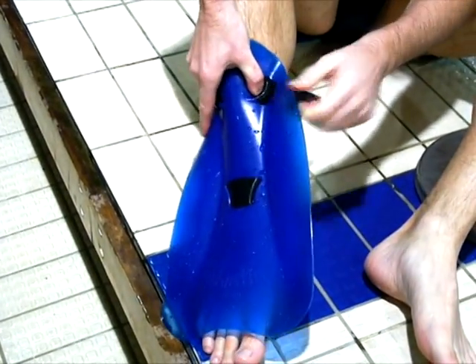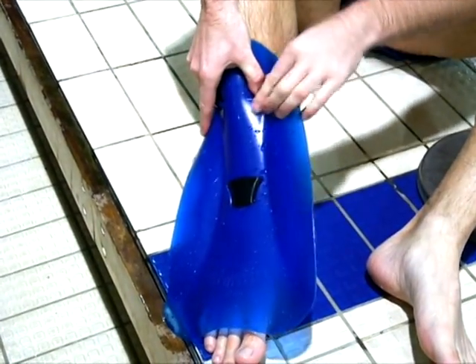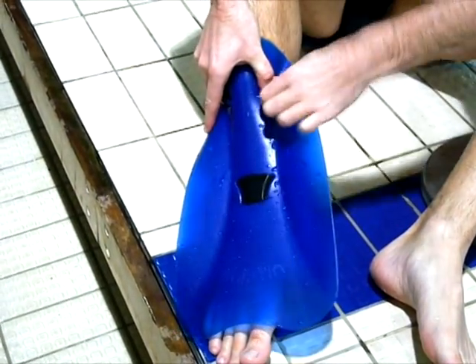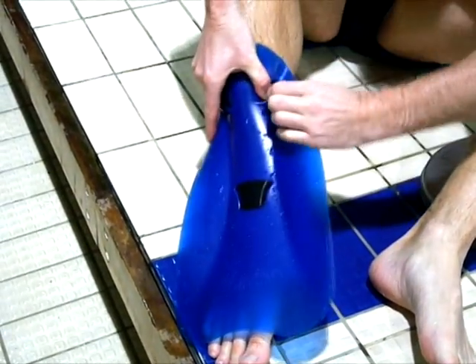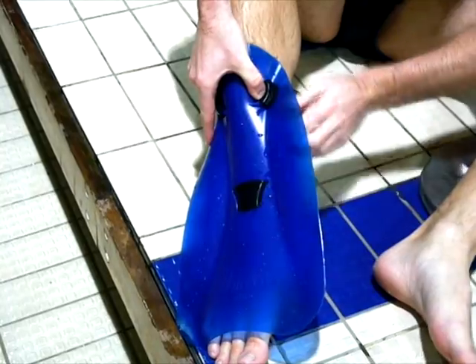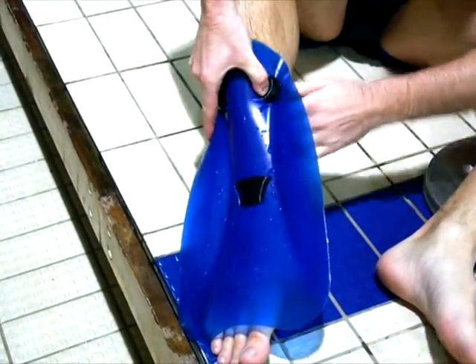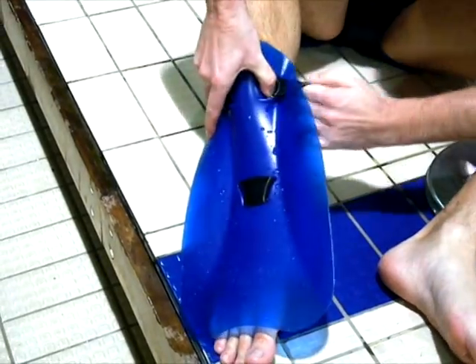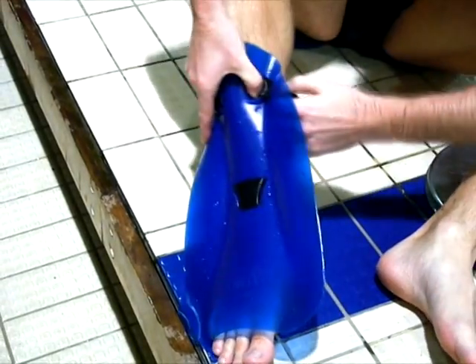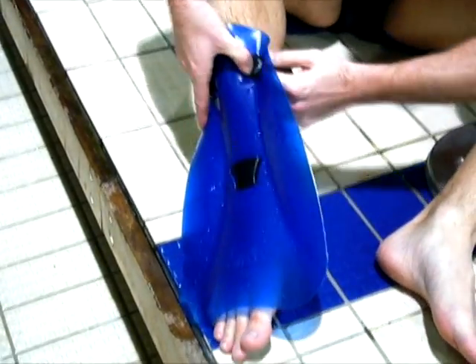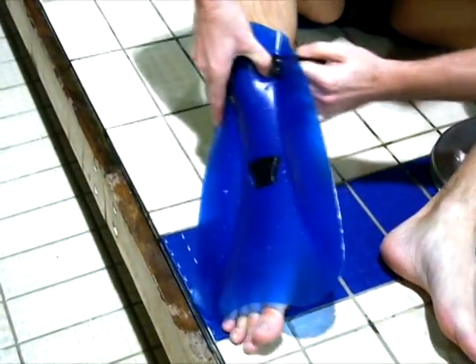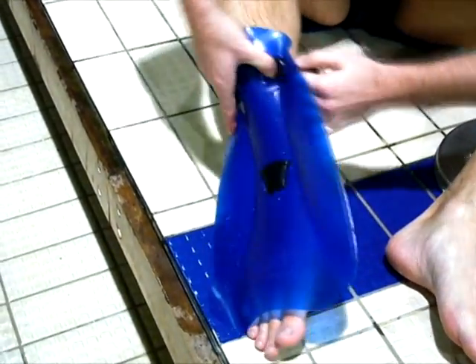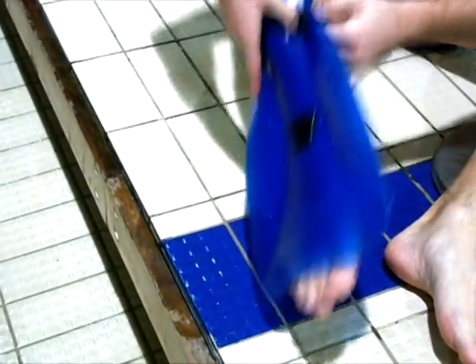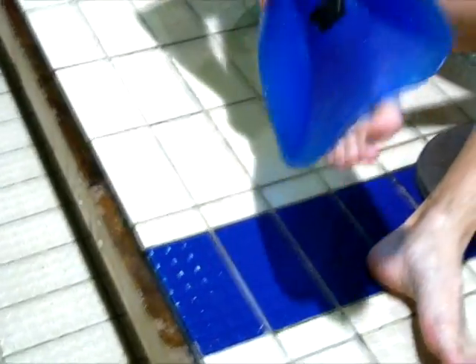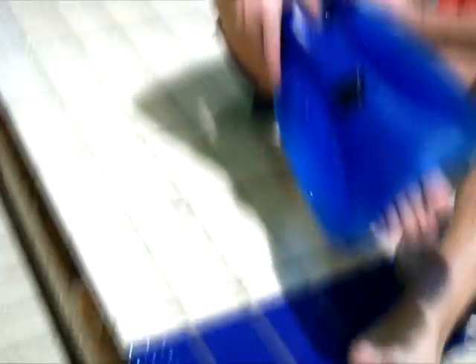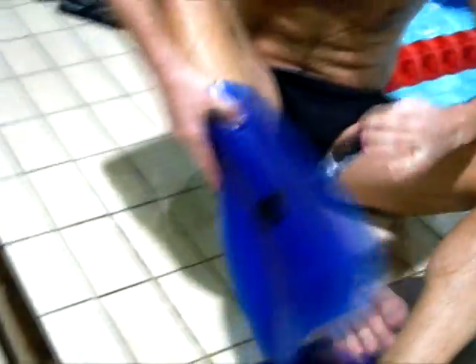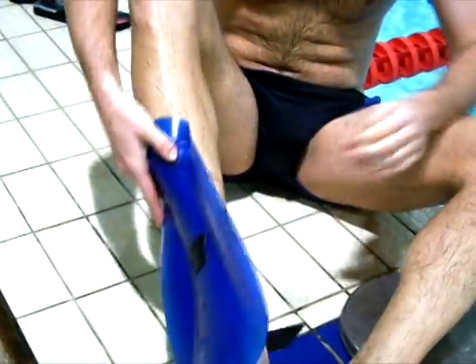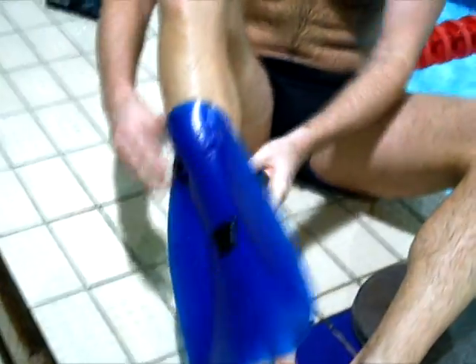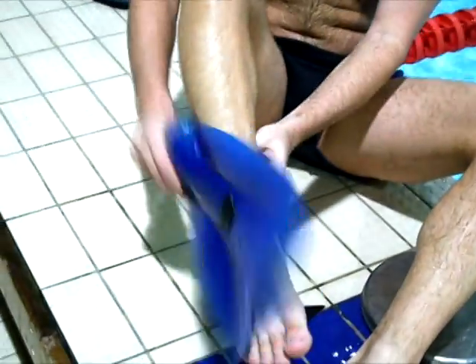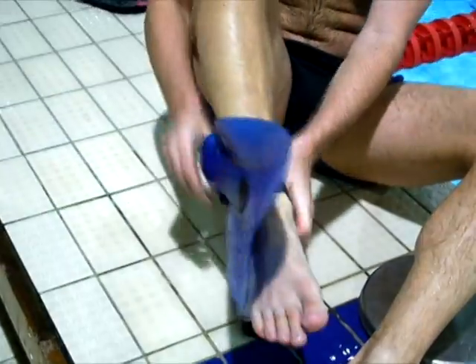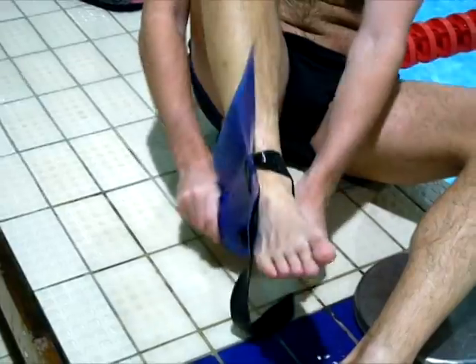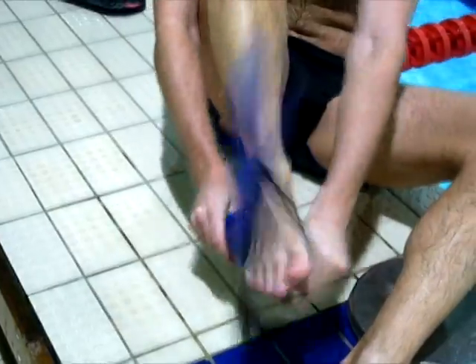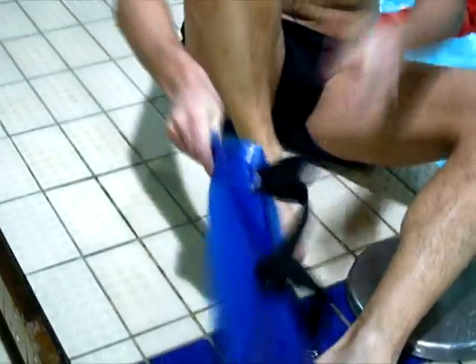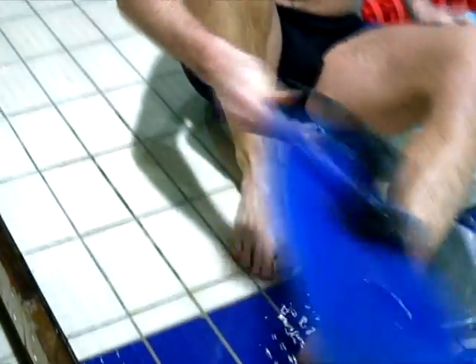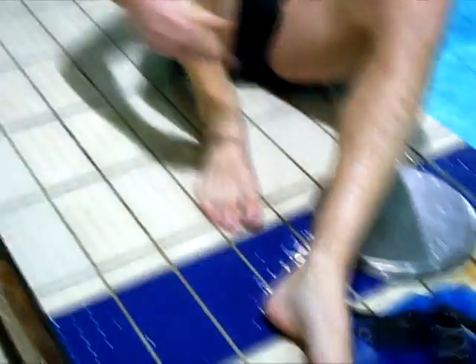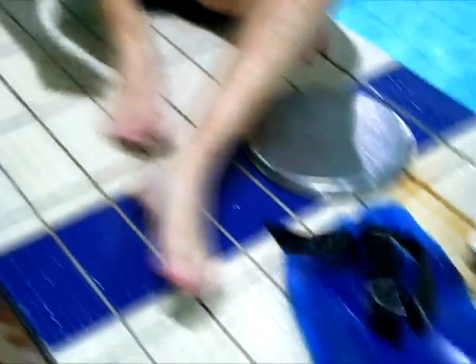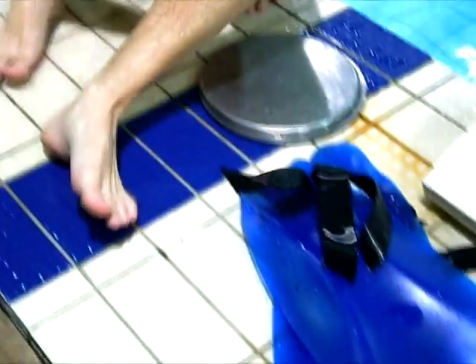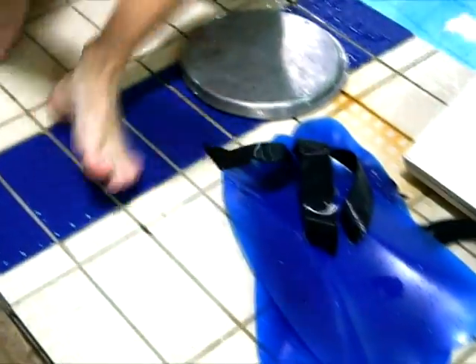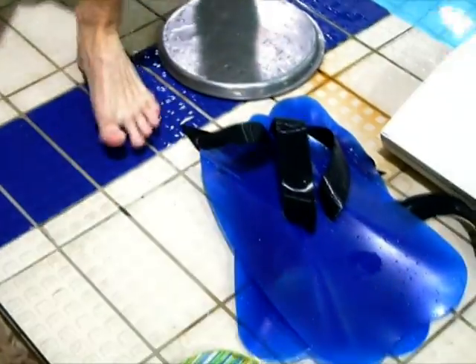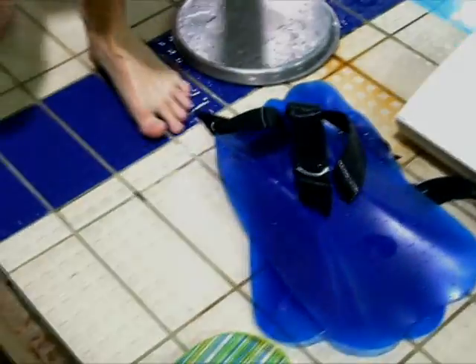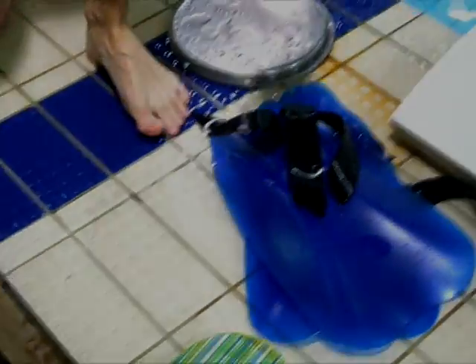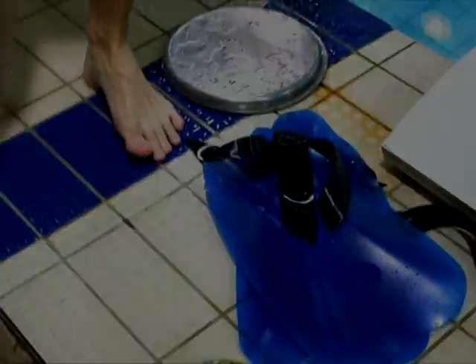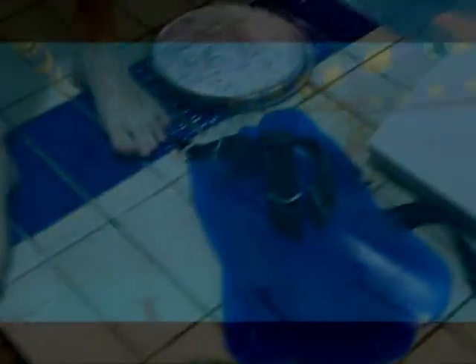Press down and pull quite hard on the rubber strap. This will force the strap to slide out and you can take the fins off. It shouldn't take more than five to ten seconds.